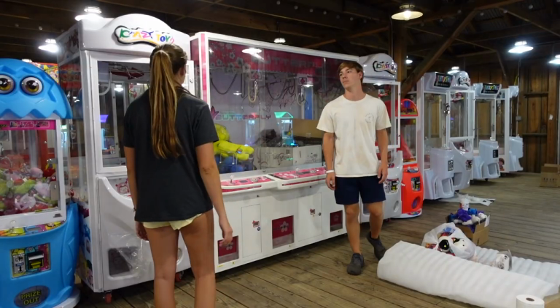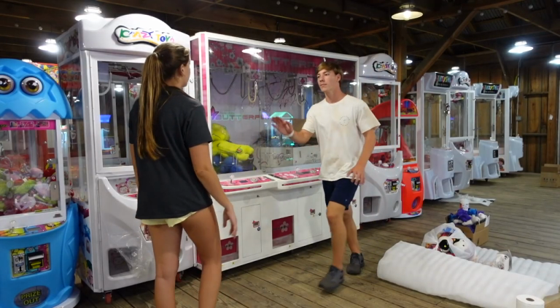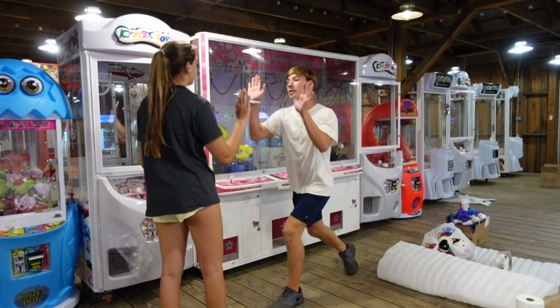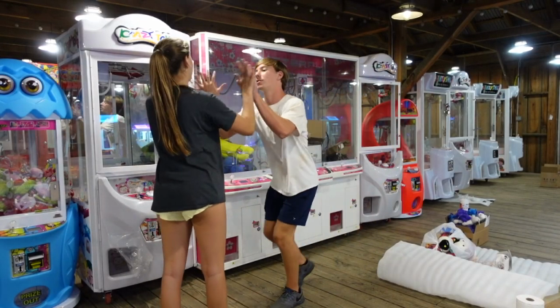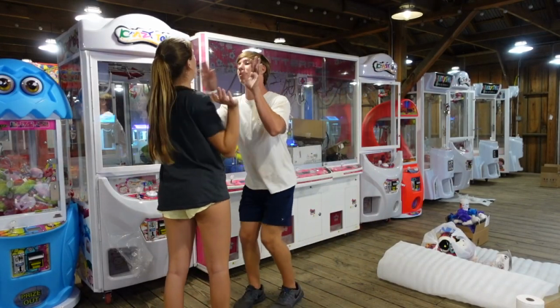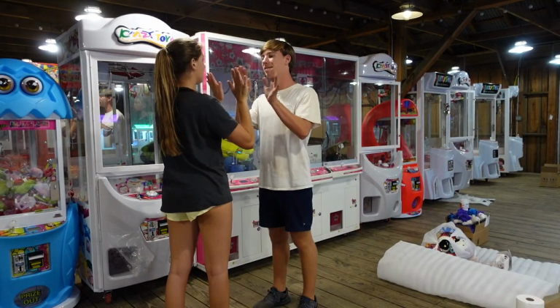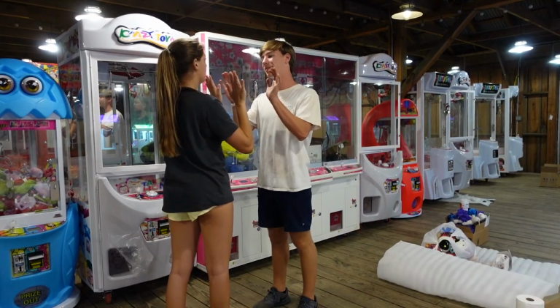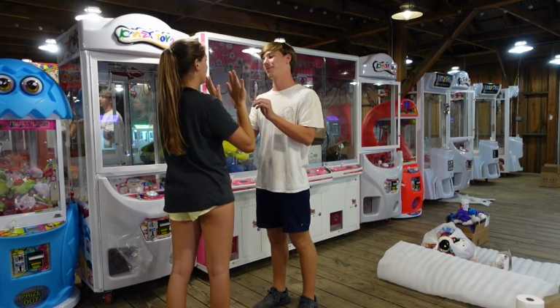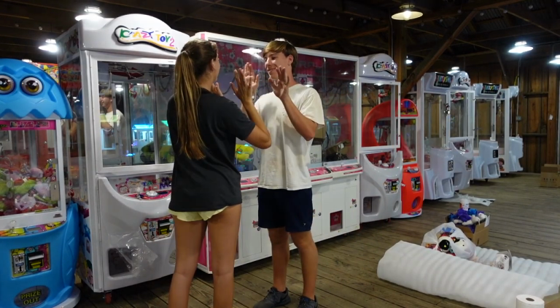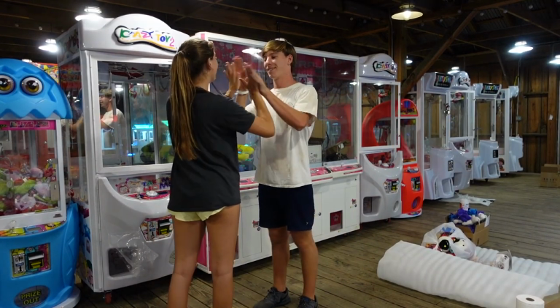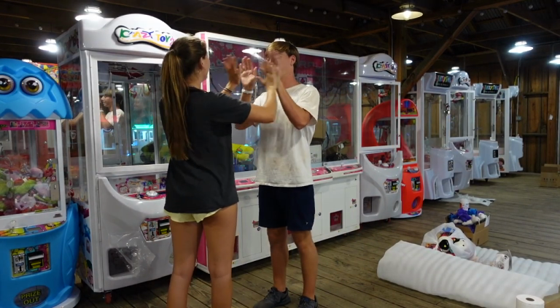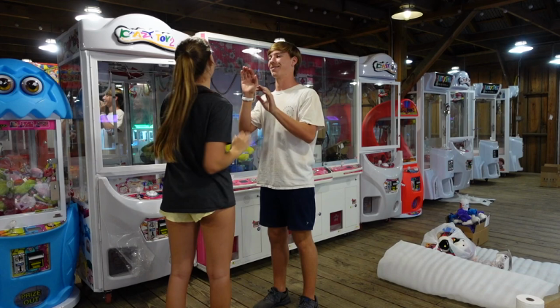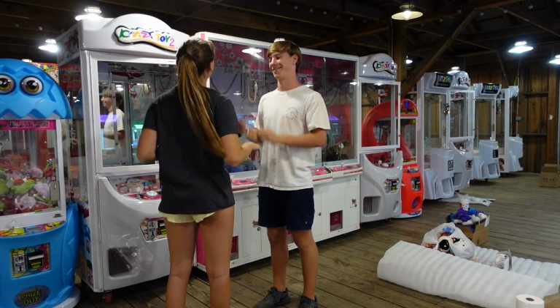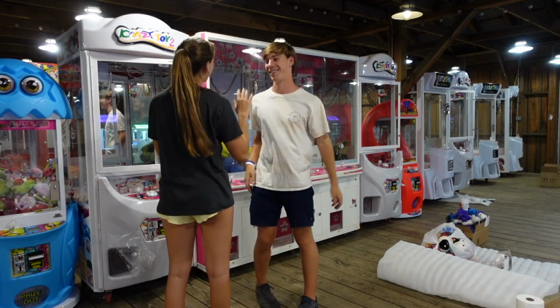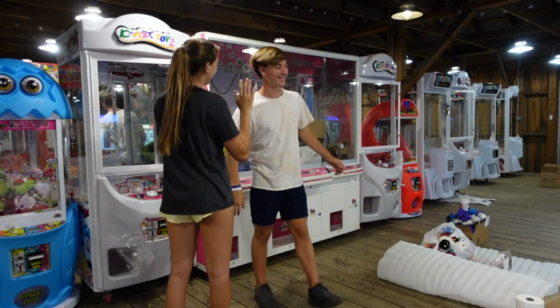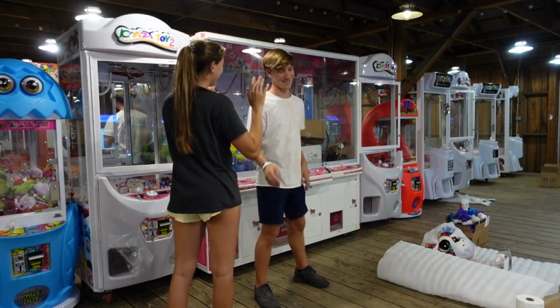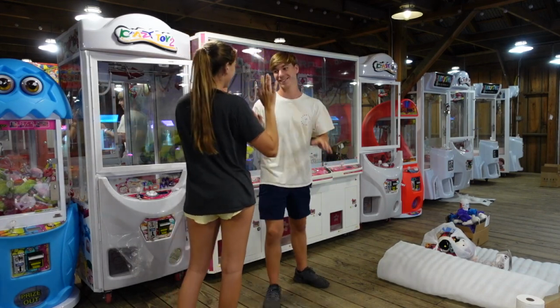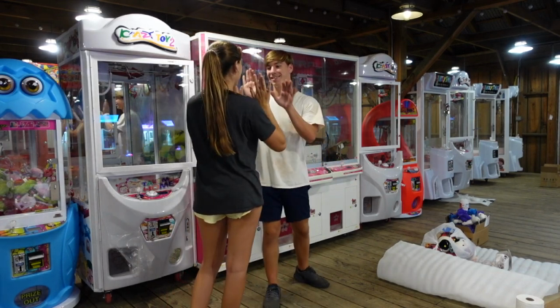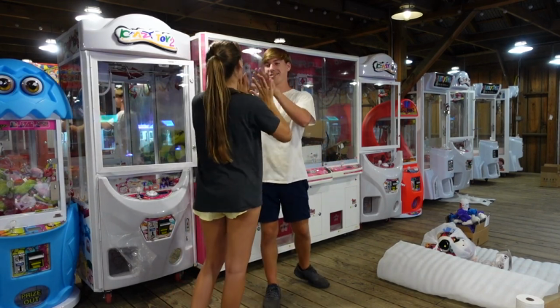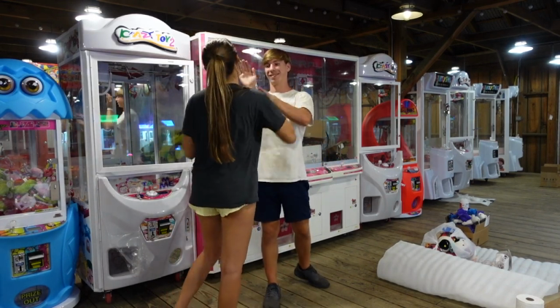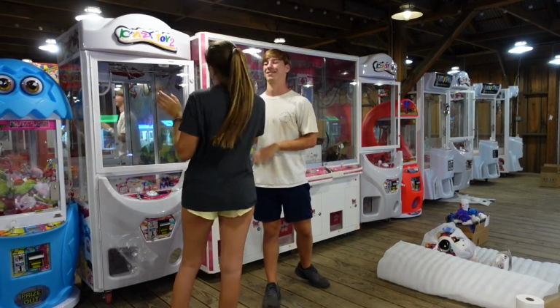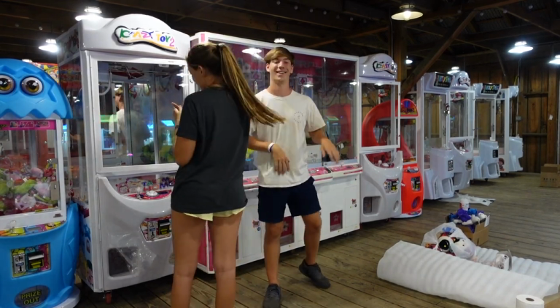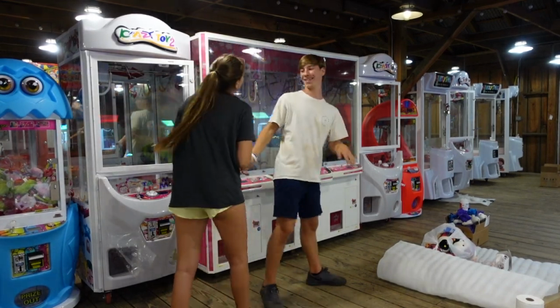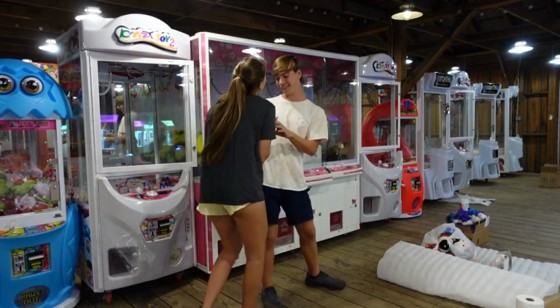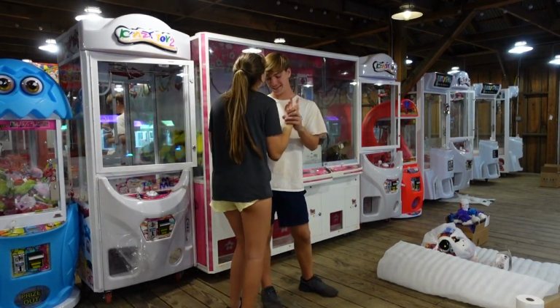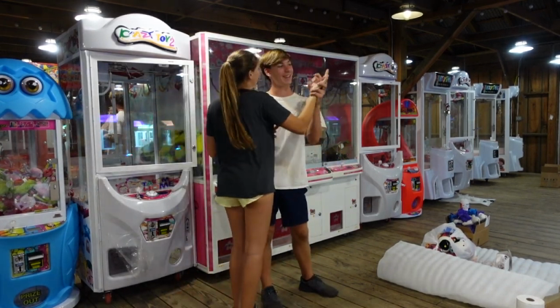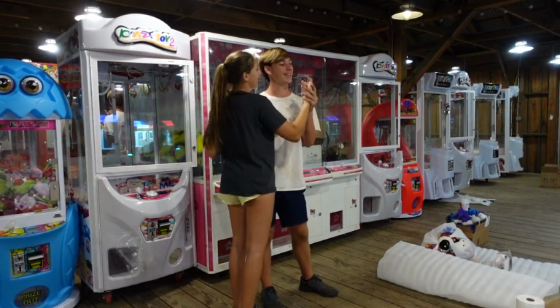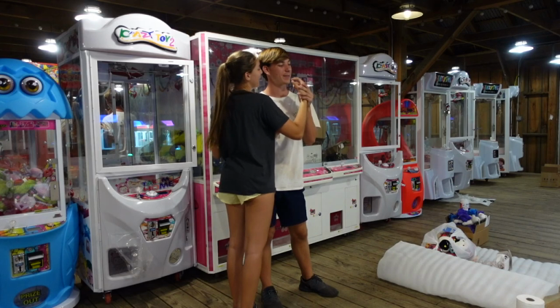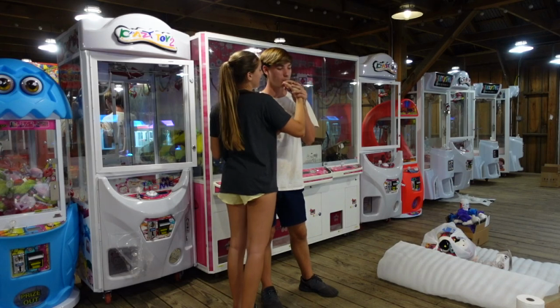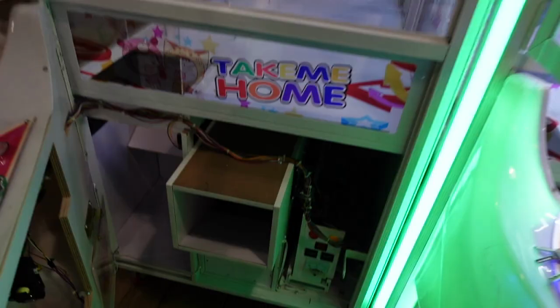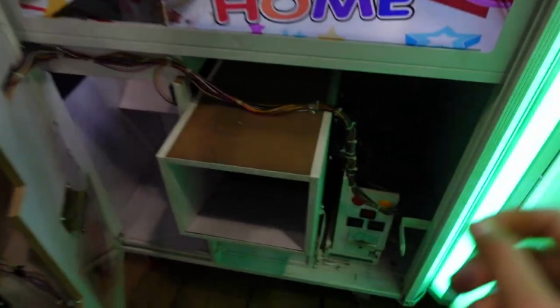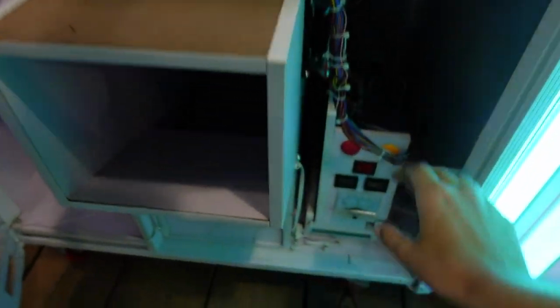At this point we both had way too much energy and were just dancing out in the barn having fun. Eli was trying to teach me some random handshake high five thing. But anyway, we got back to work.